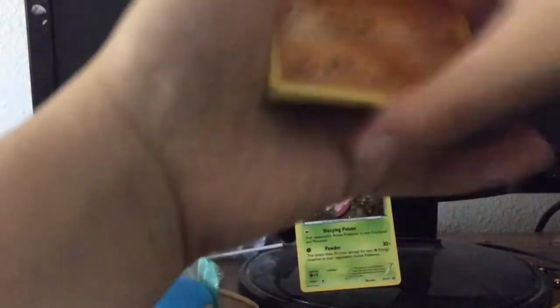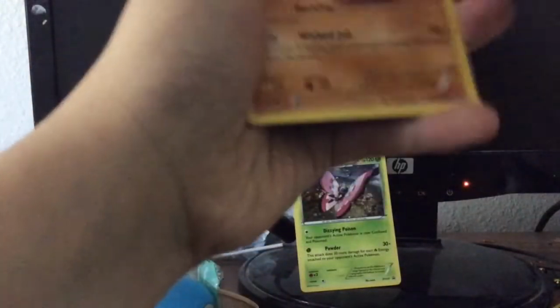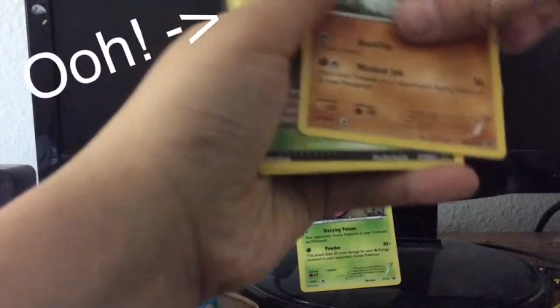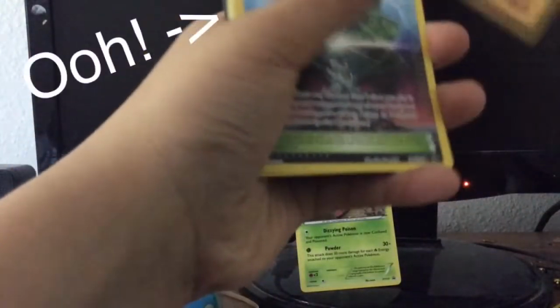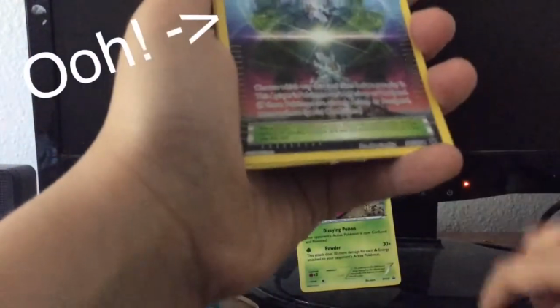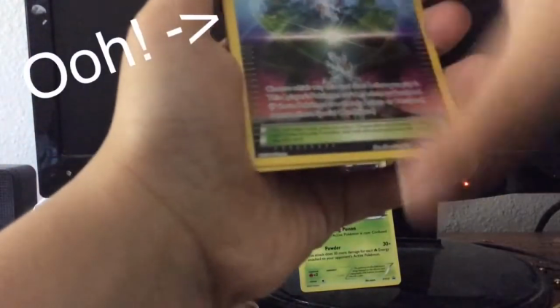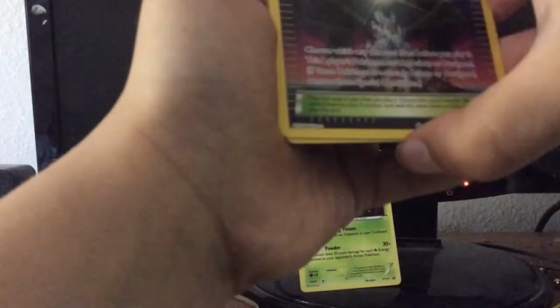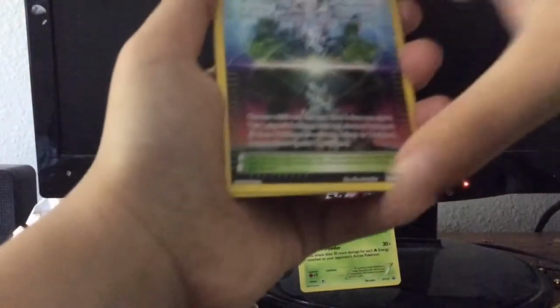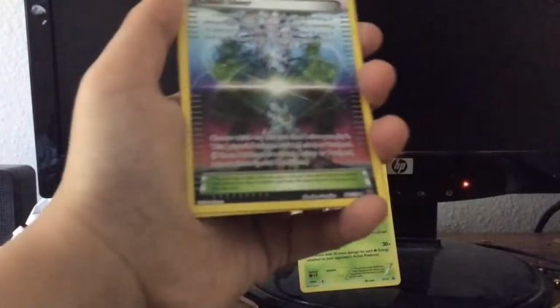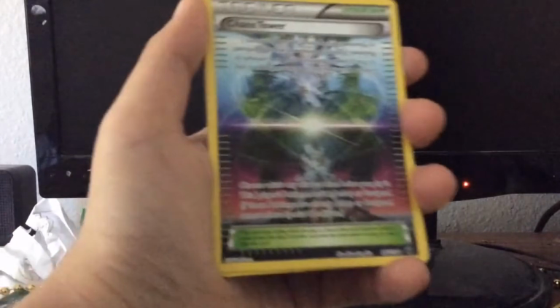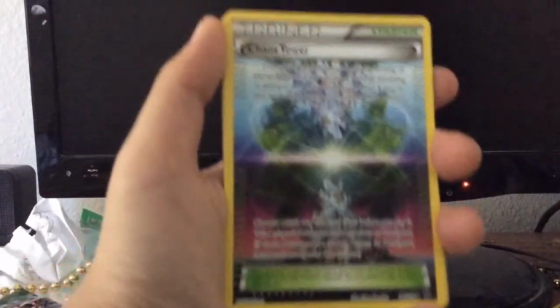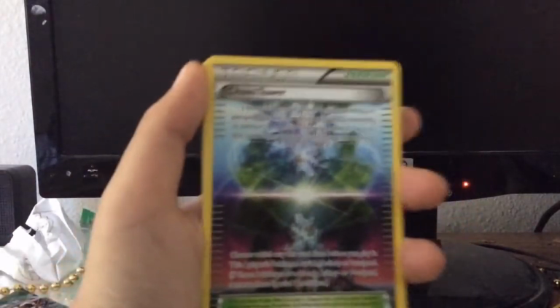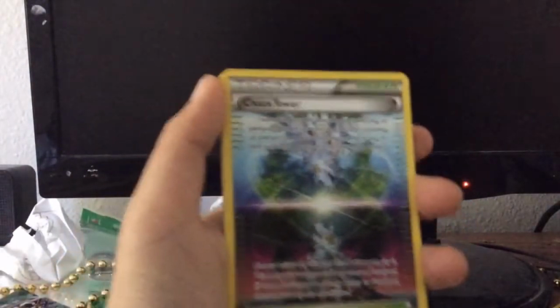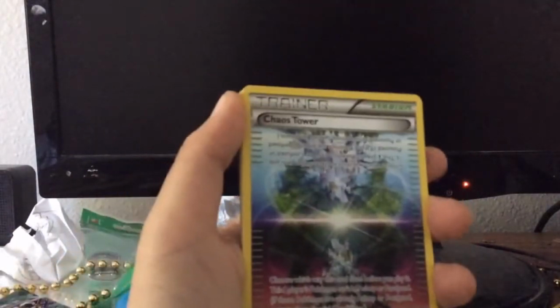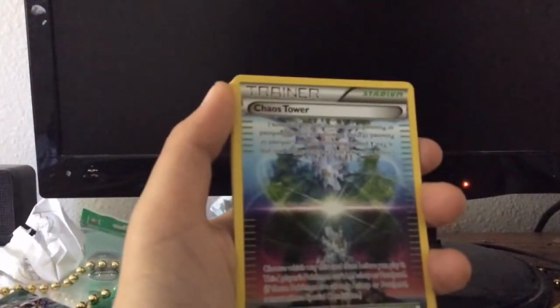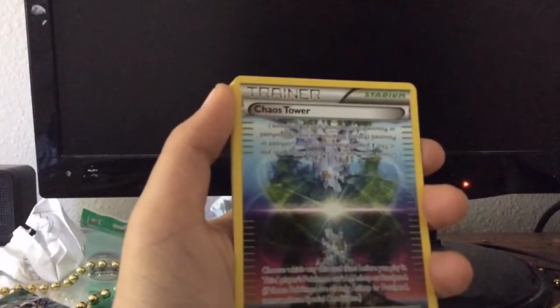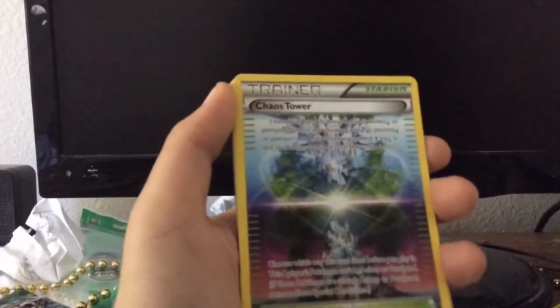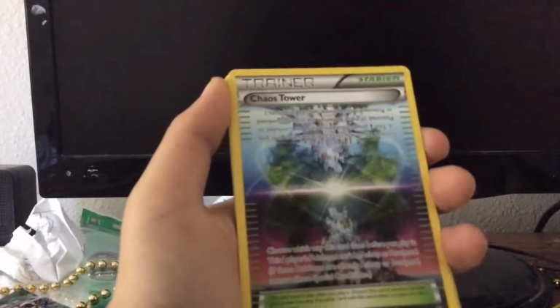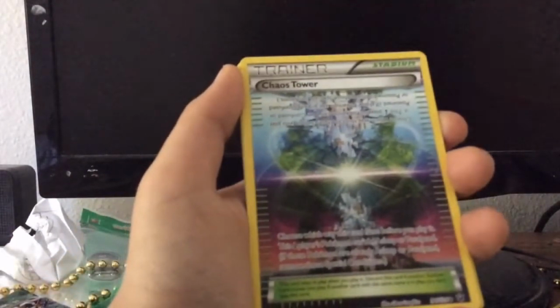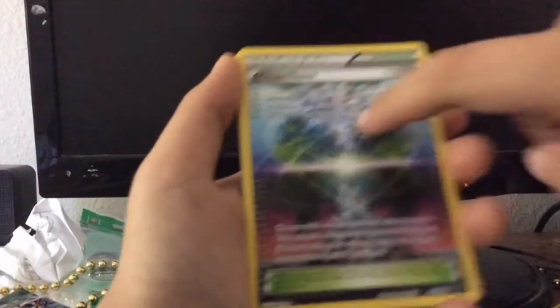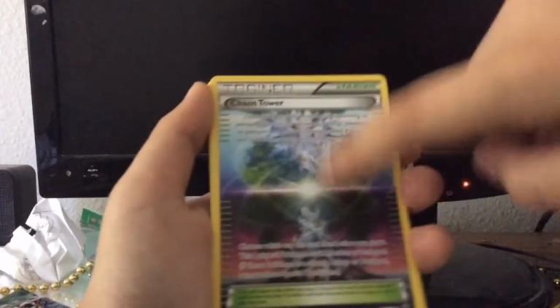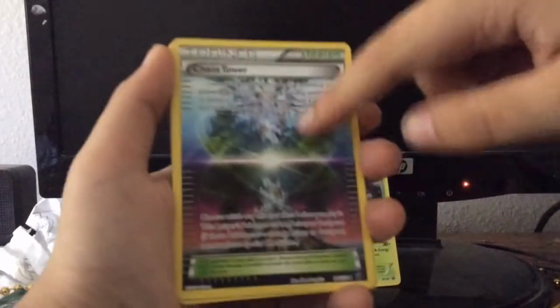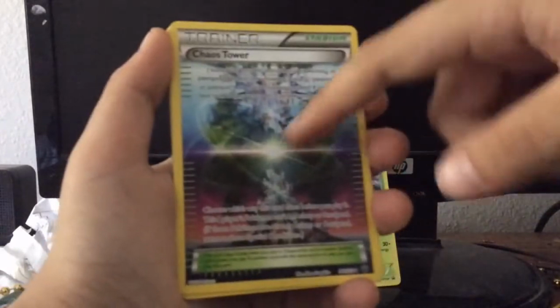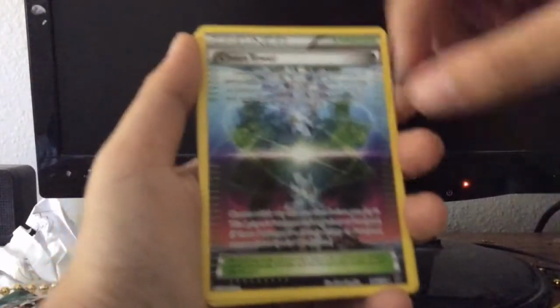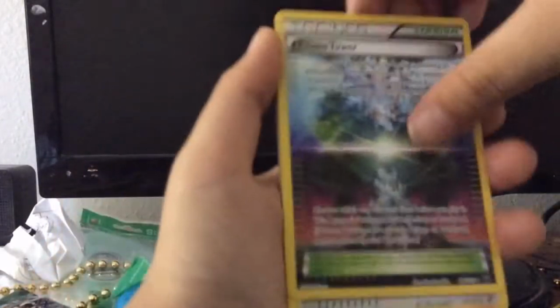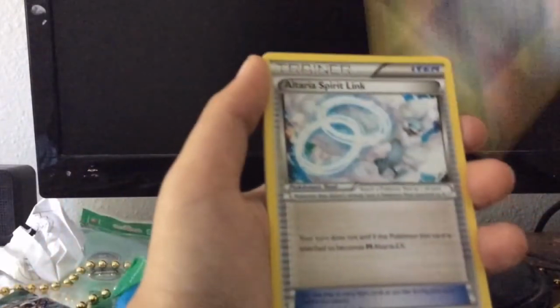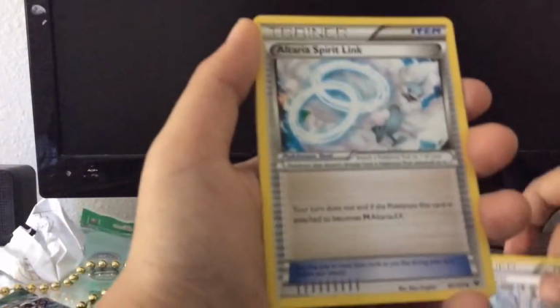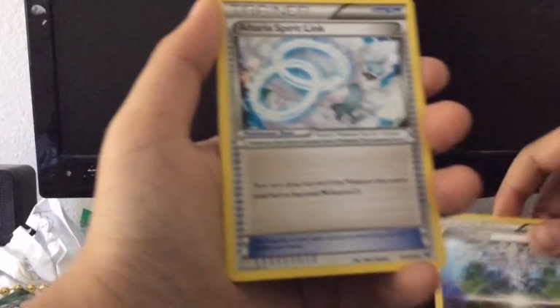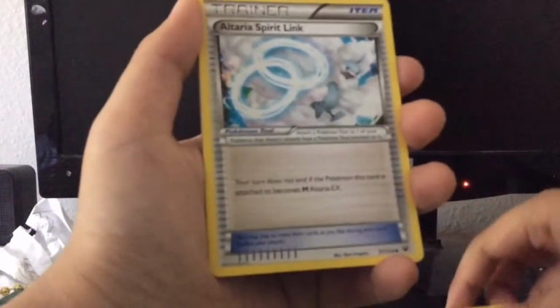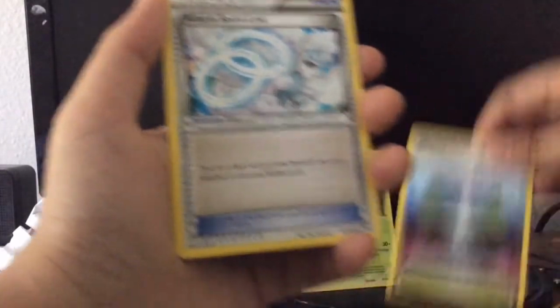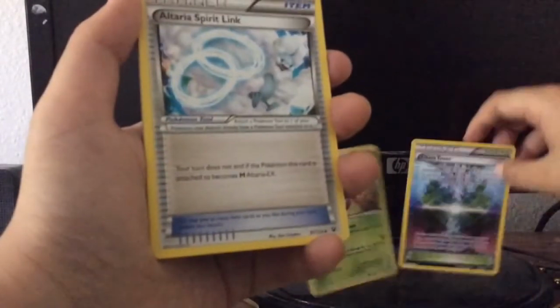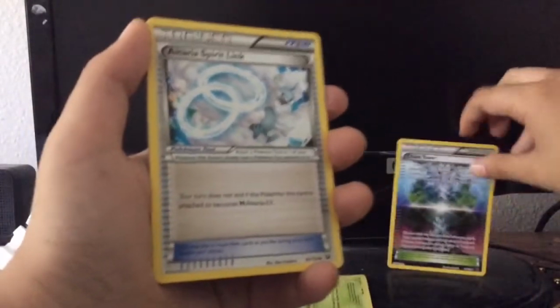So we have a Halucia. Yes! I've wanted these. A Chaos Tower — I wanted one of these so bad. Those are so cool. And an Altarious Spirit Link — those are so cool.